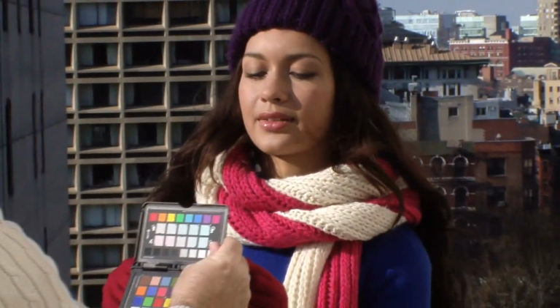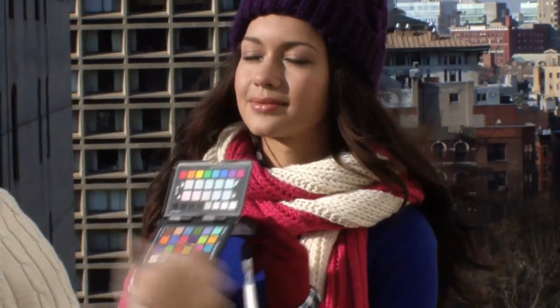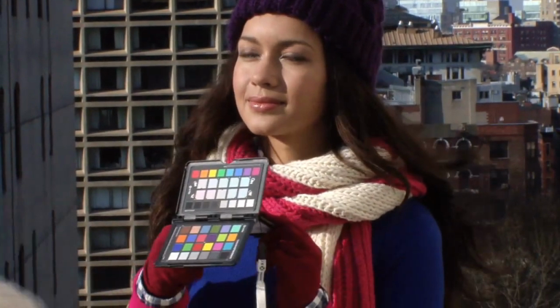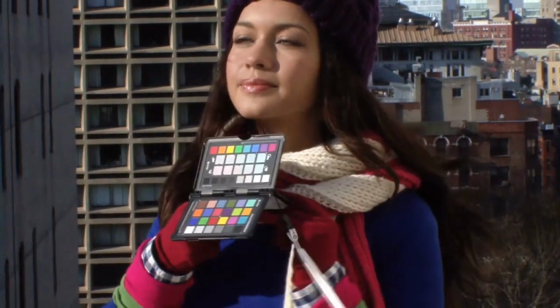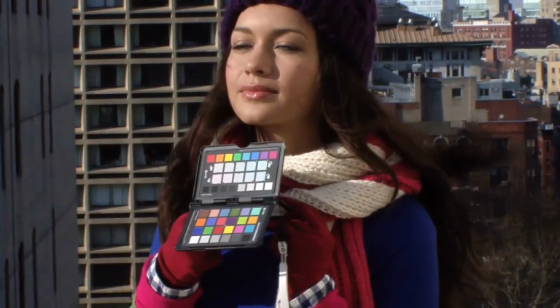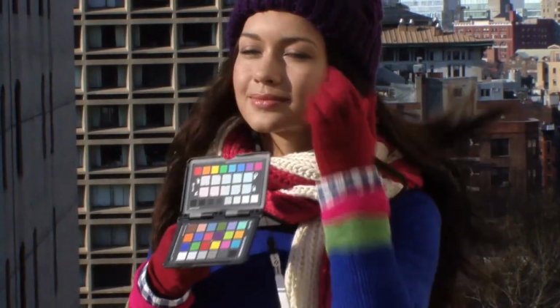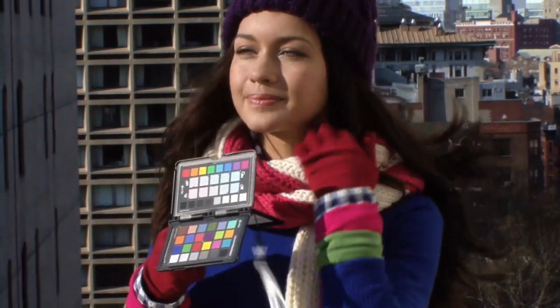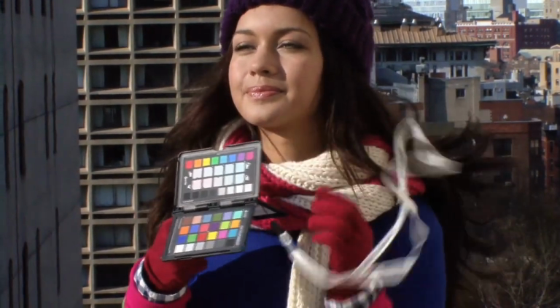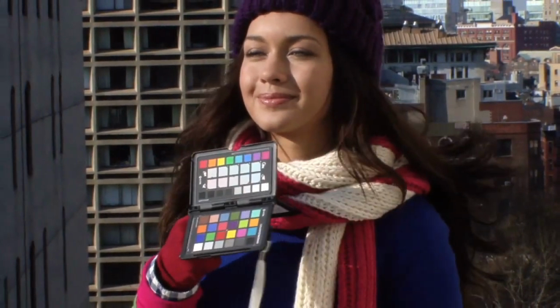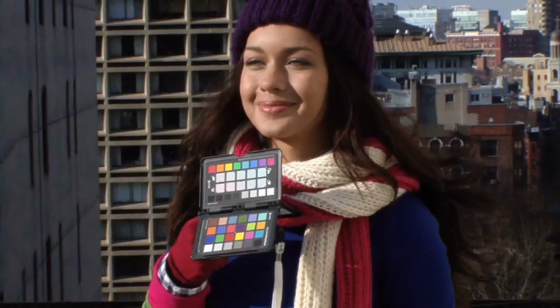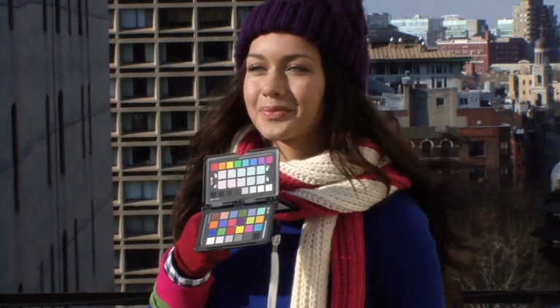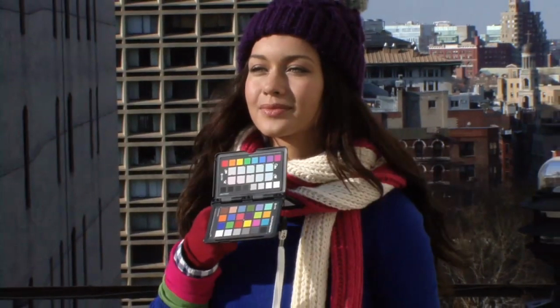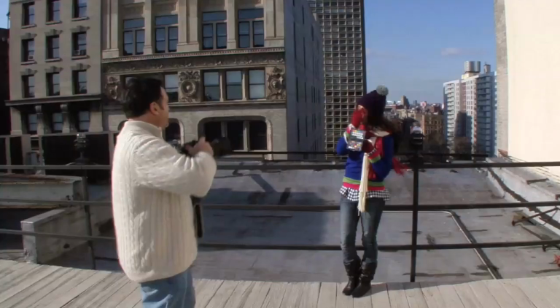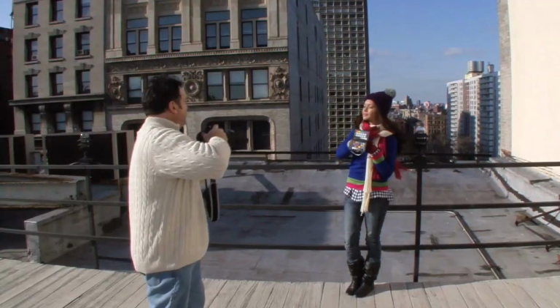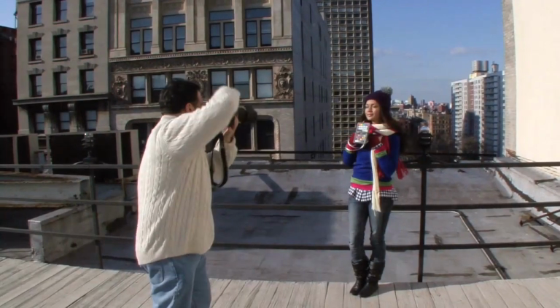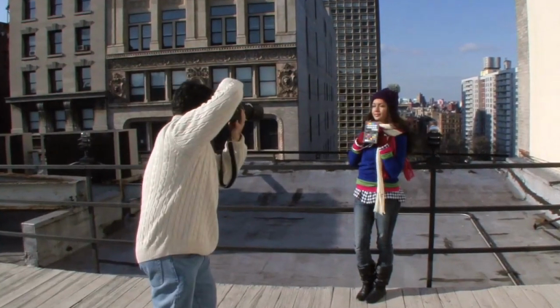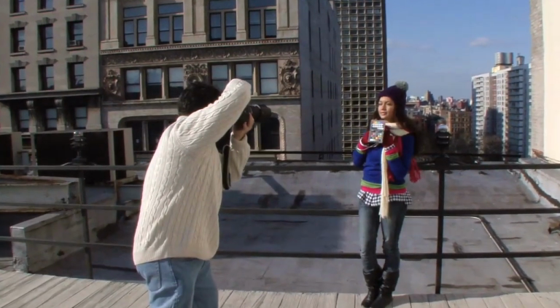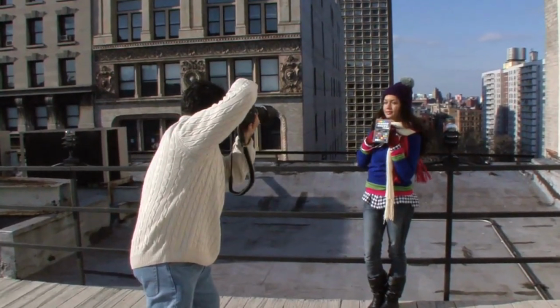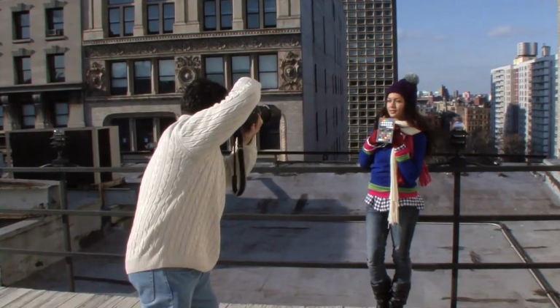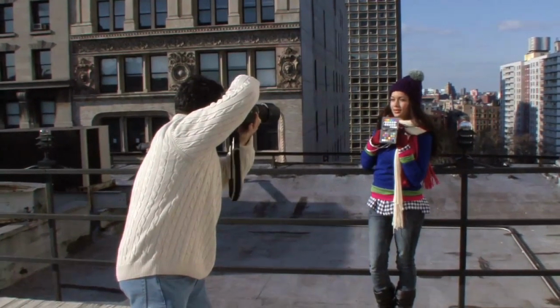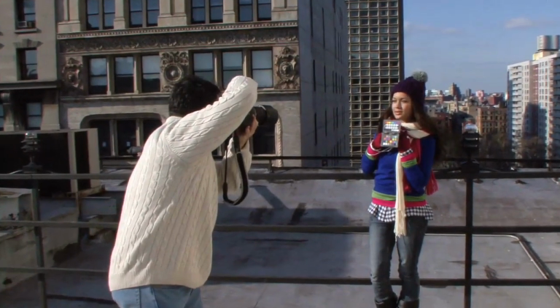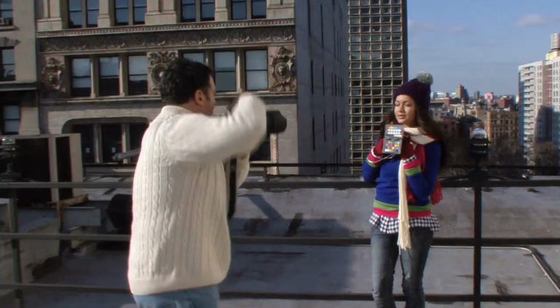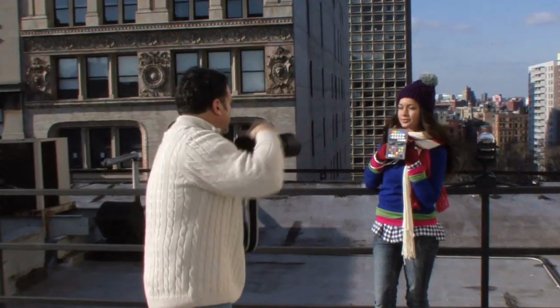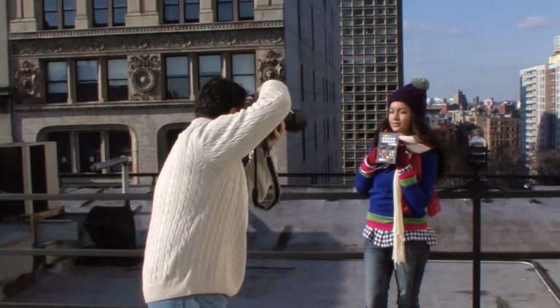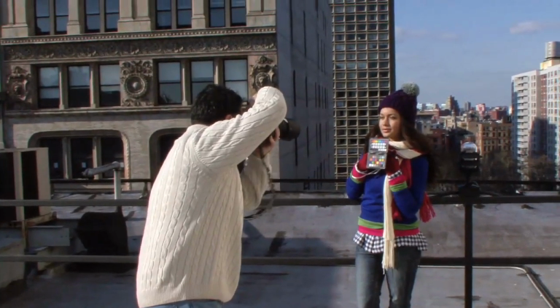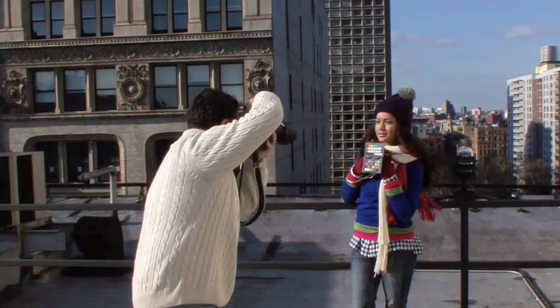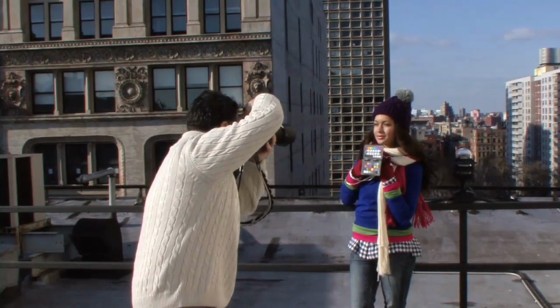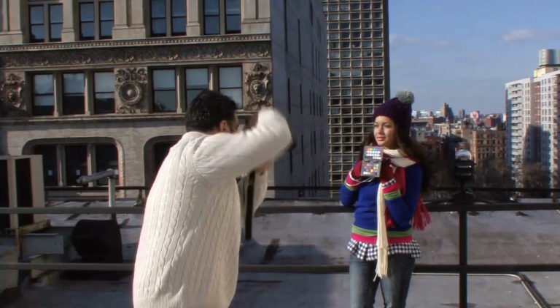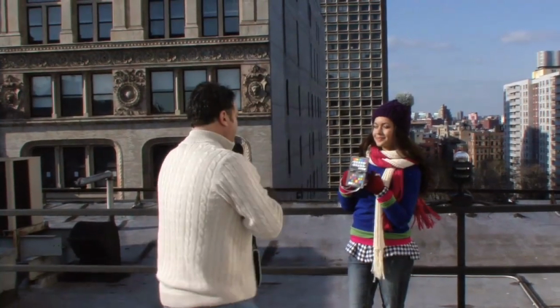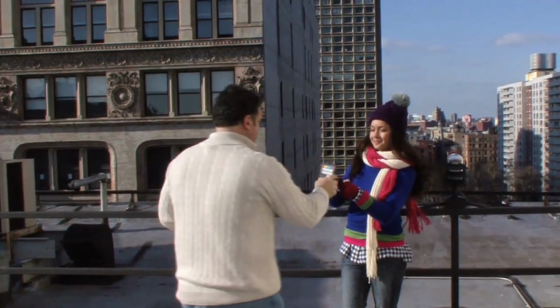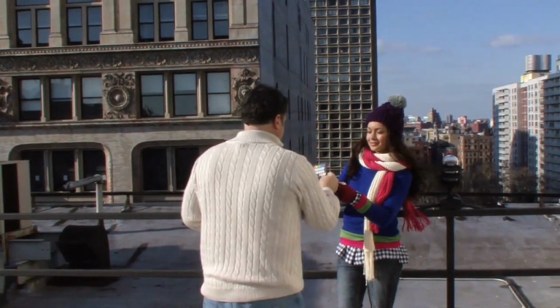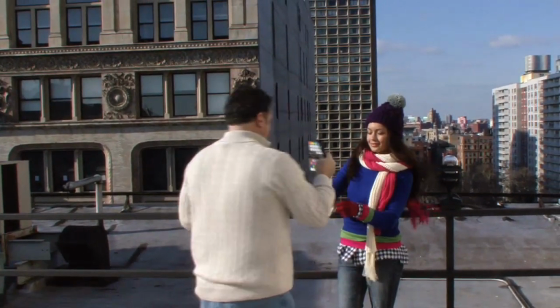Finally, take a shot containing both the ColorChecker Classic target and the new enhancement target. This will provide an image we'll use for camera calibration to create a custom profile, and it will give you a reference for warming or cooling your images with the custom white balance patches.